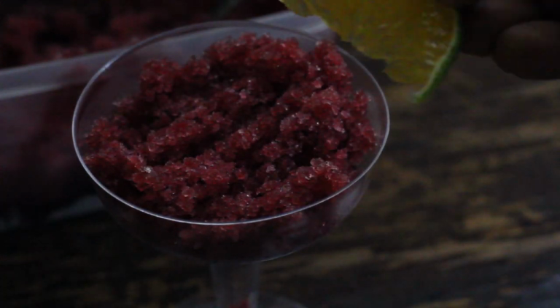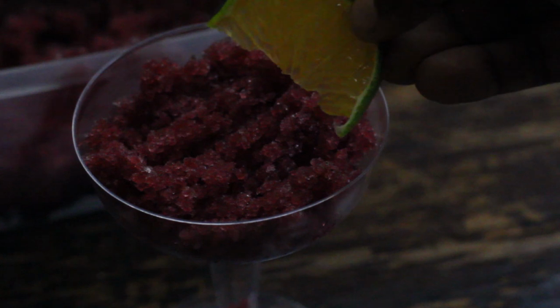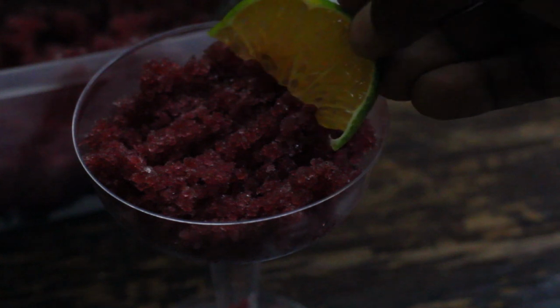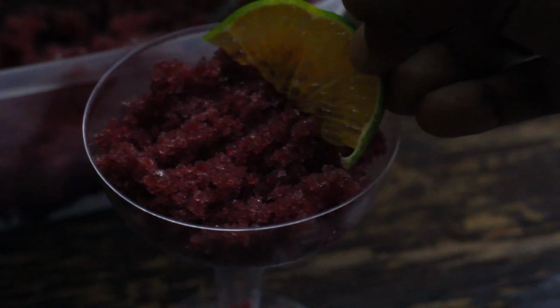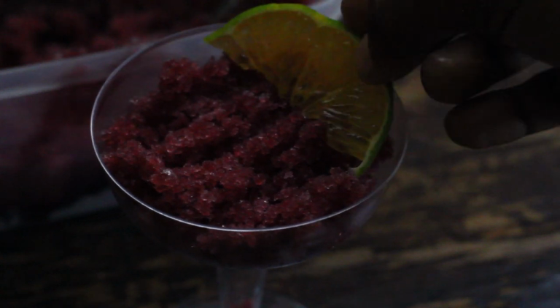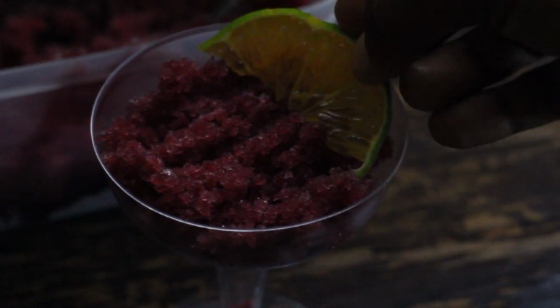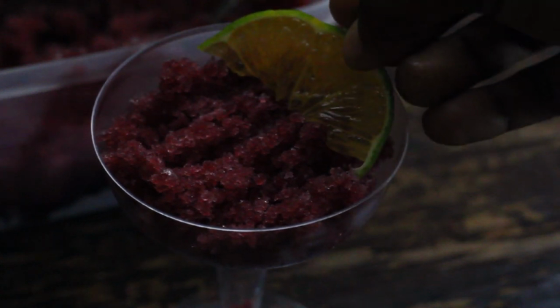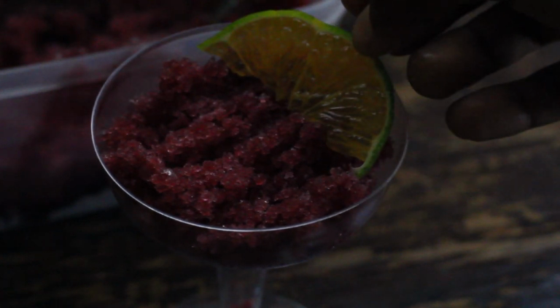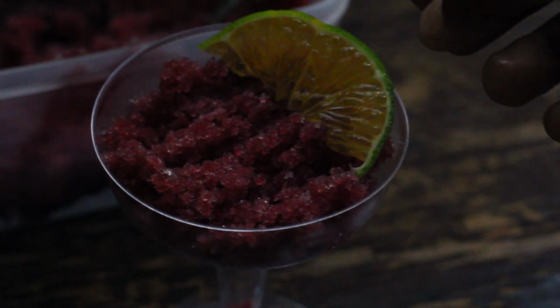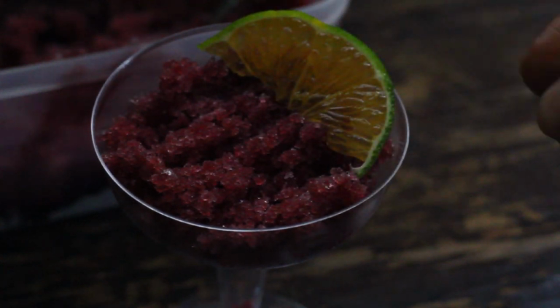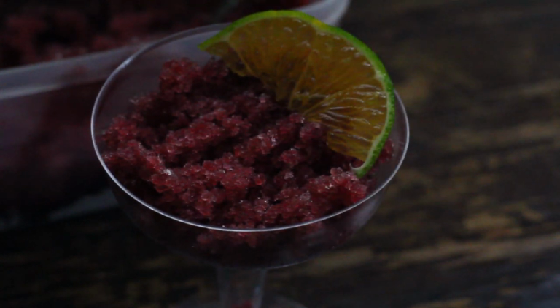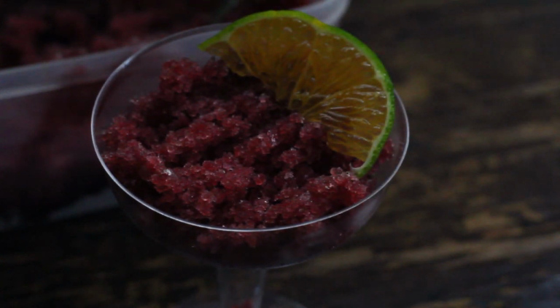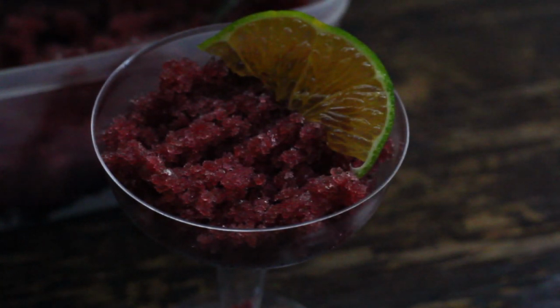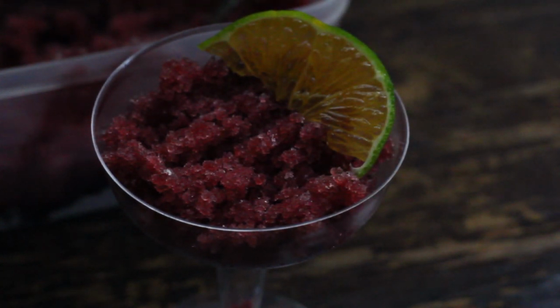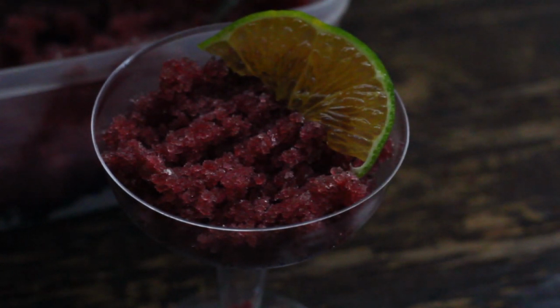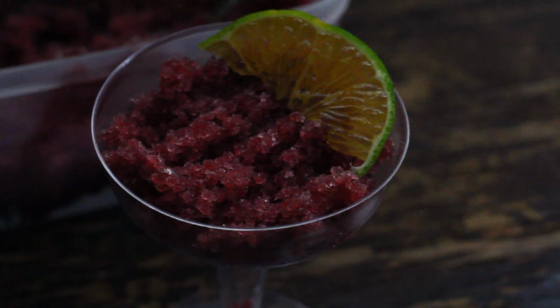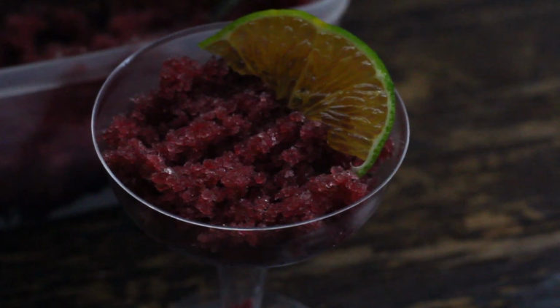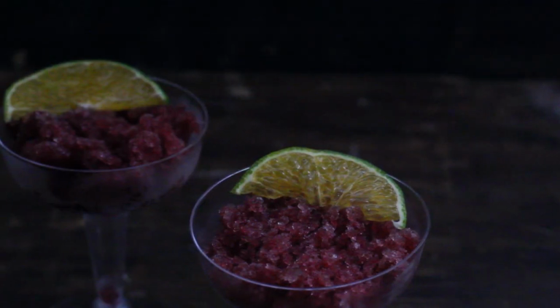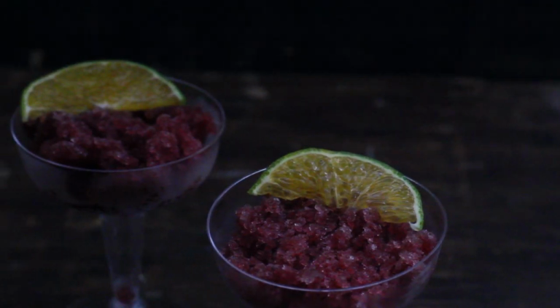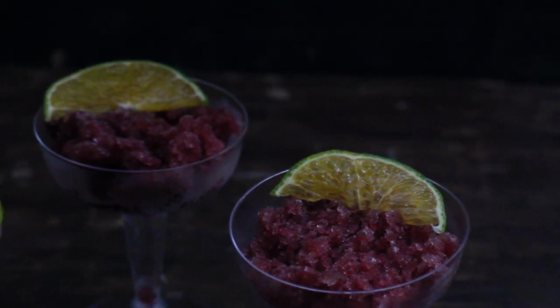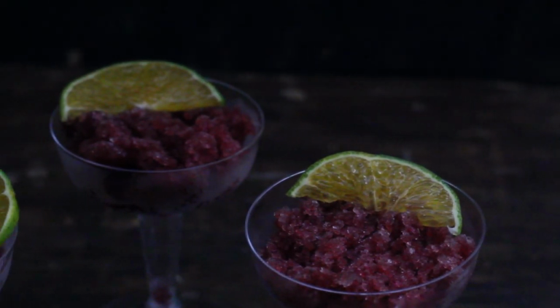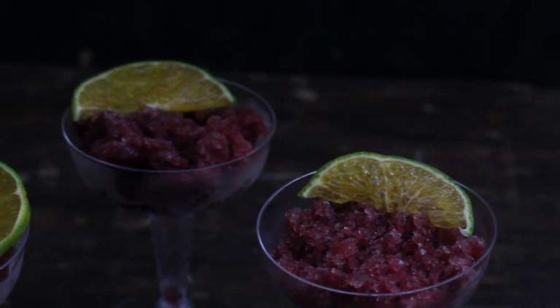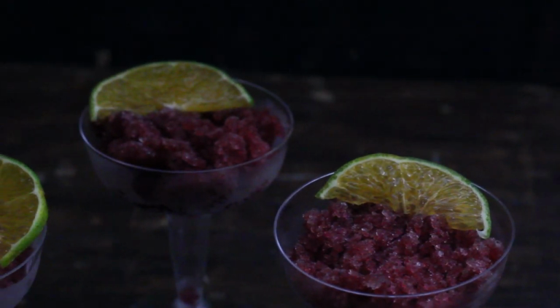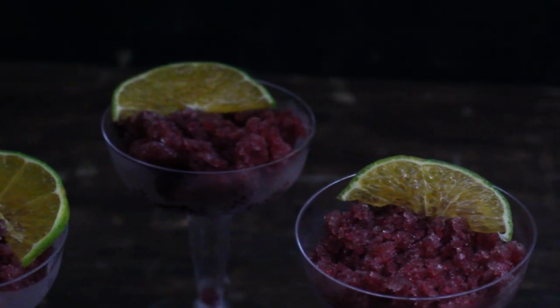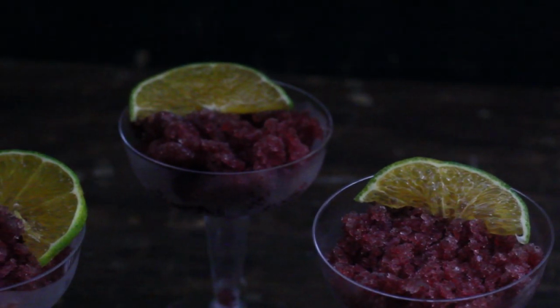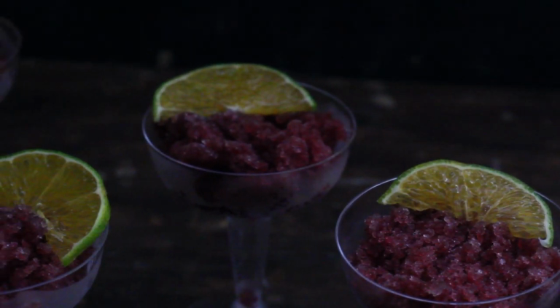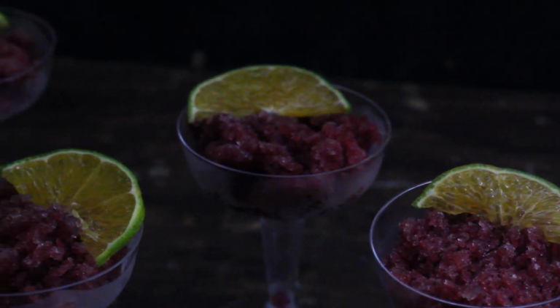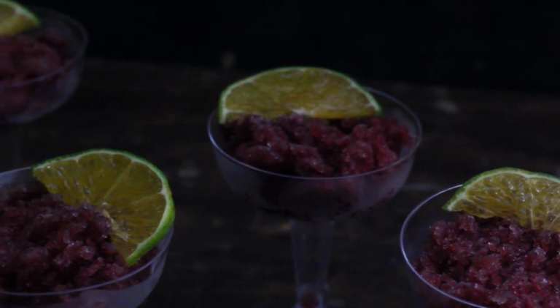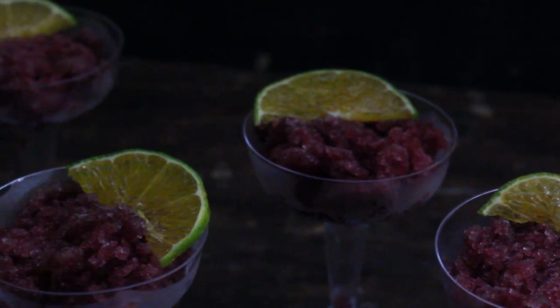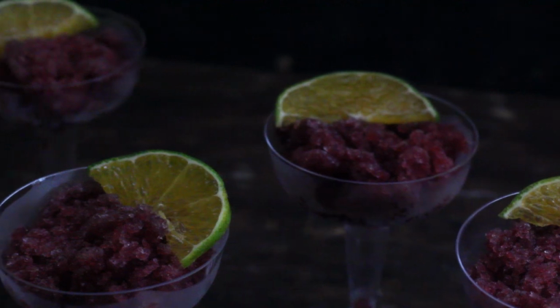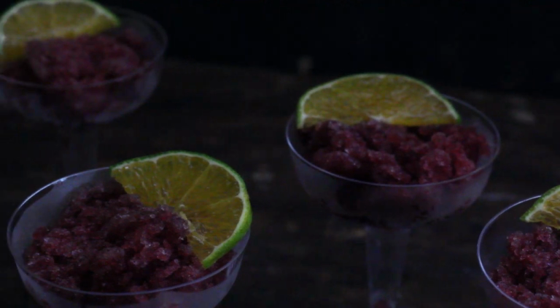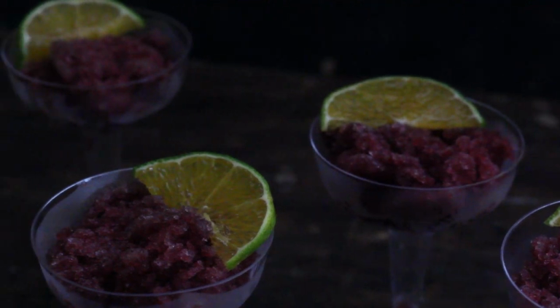If you don't really like frozen drinks, then as soon as it has cooled down you can just have the juice and it will be perfect as well. Thank you for watching this video.